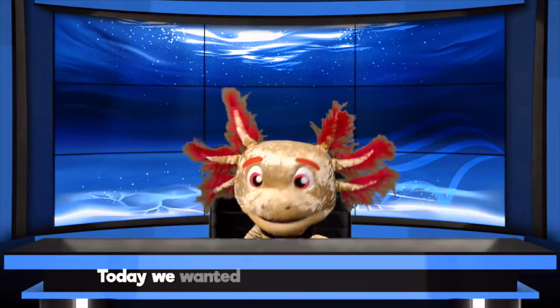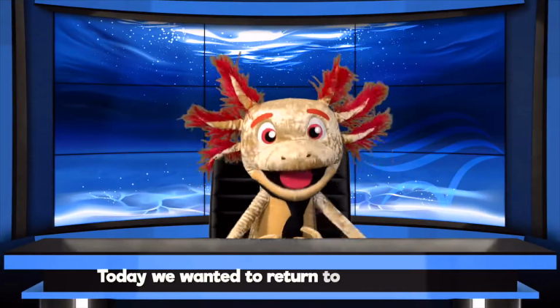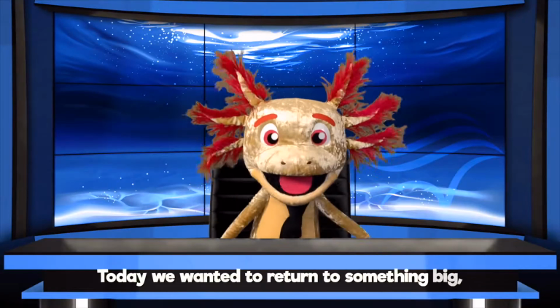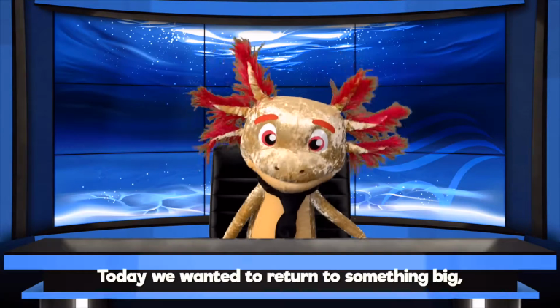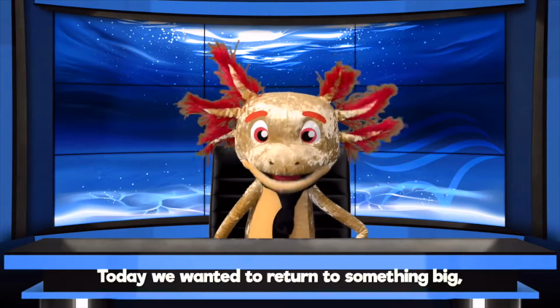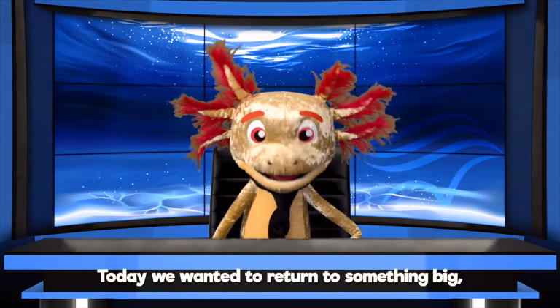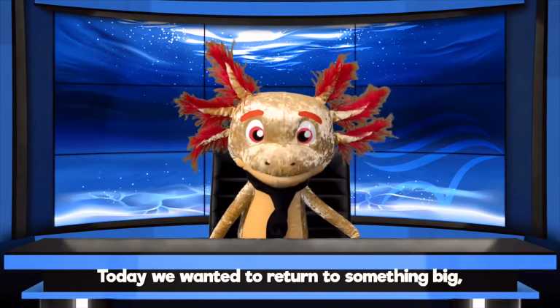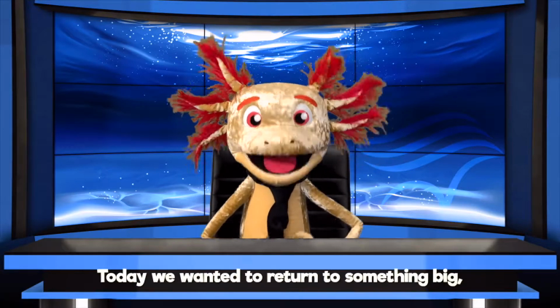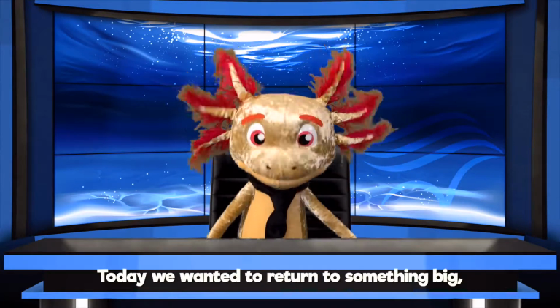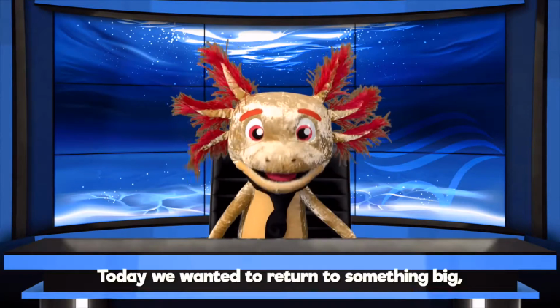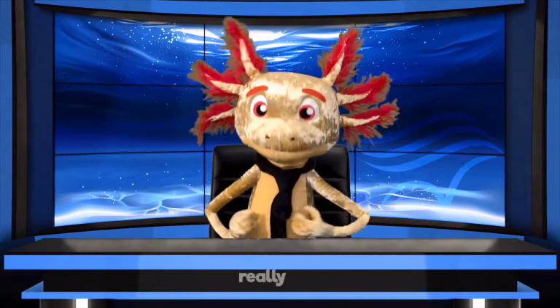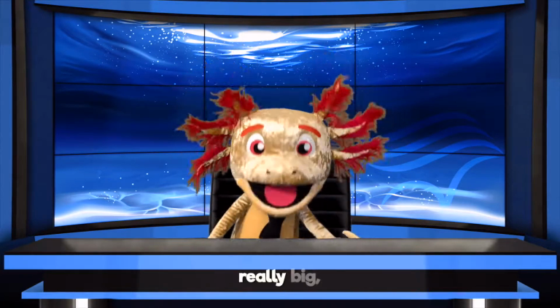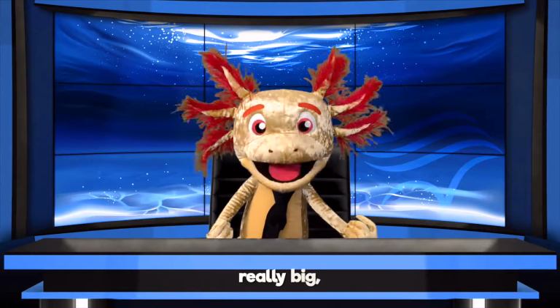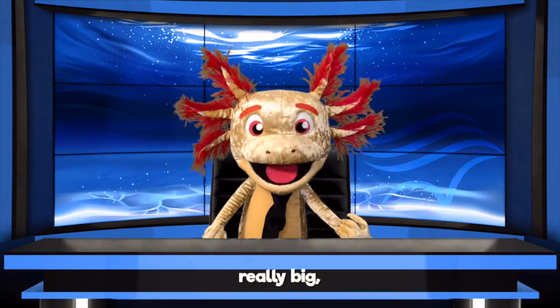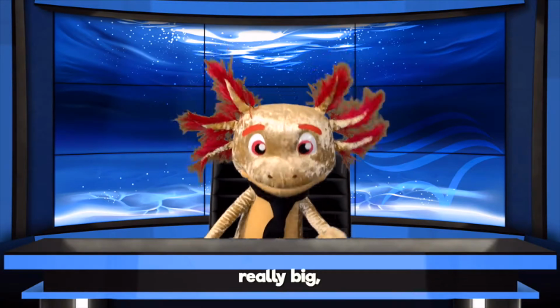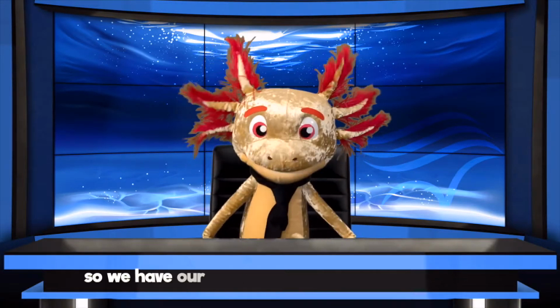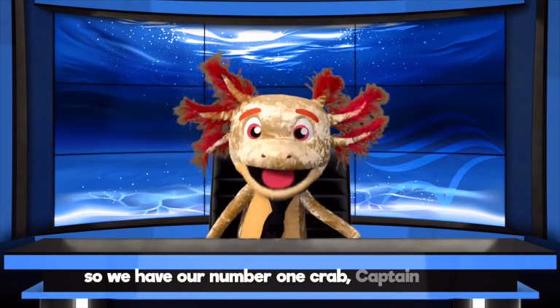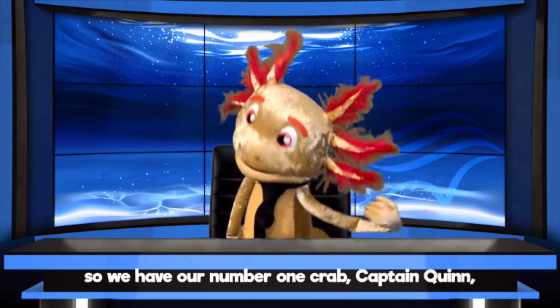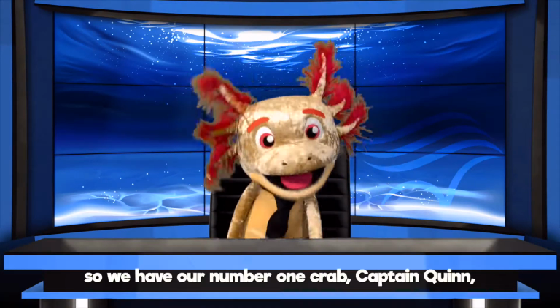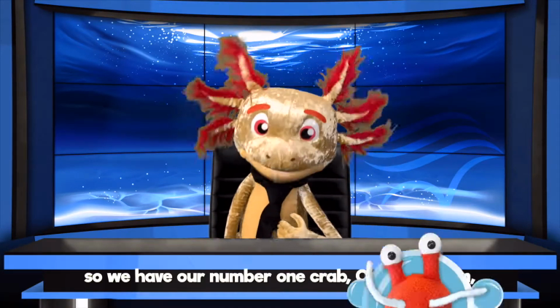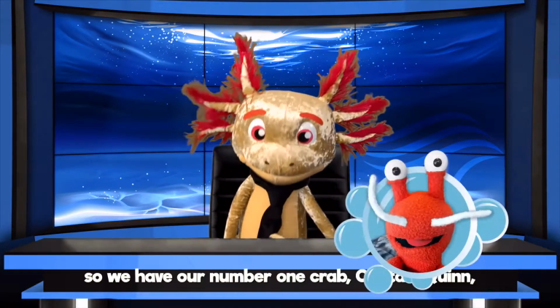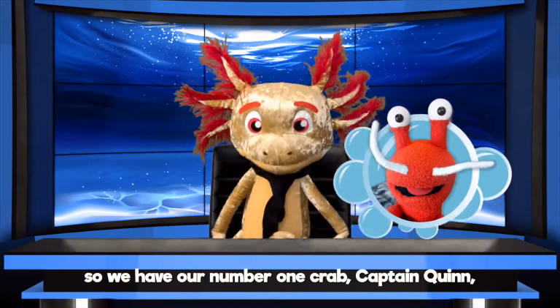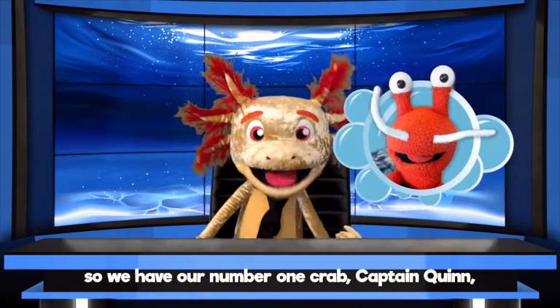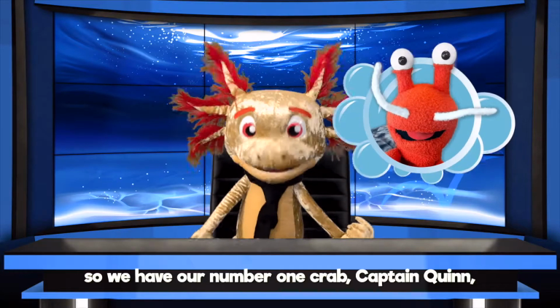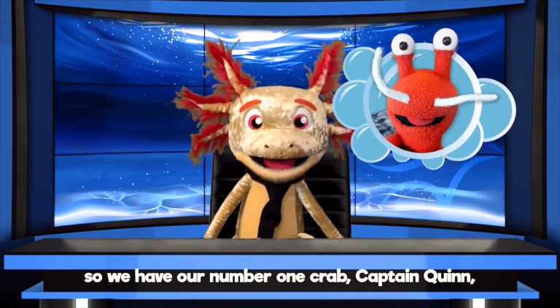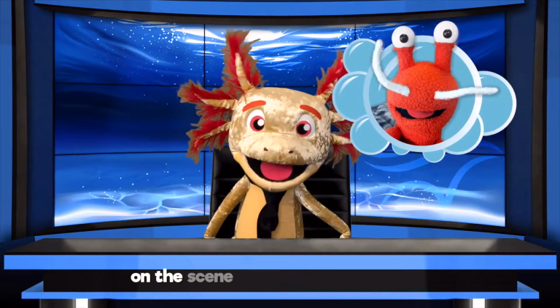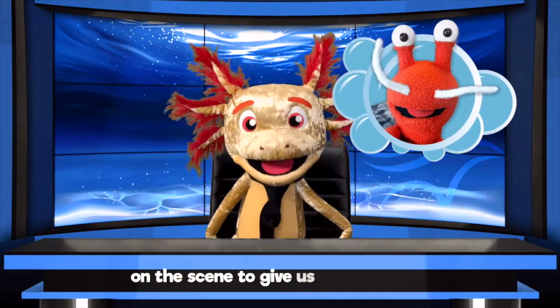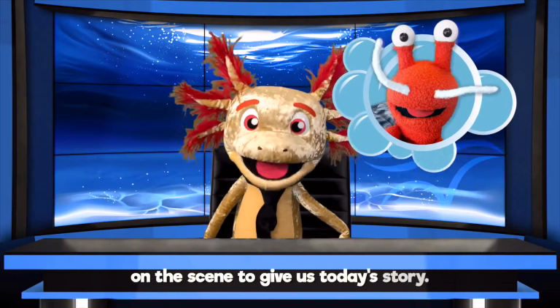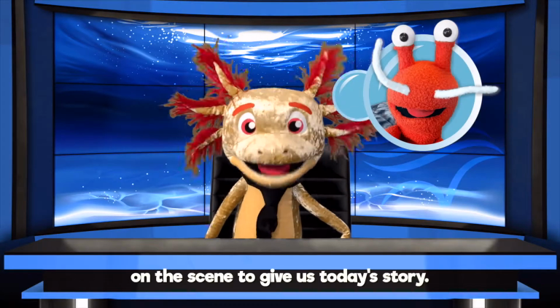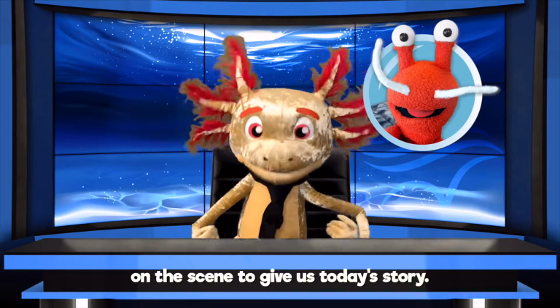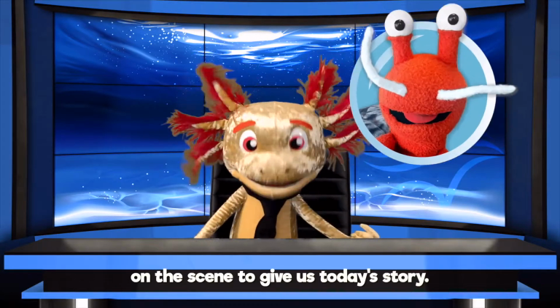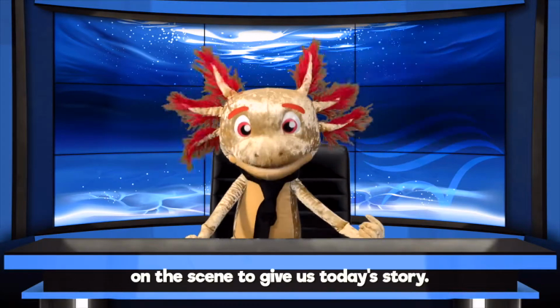Today, we wanted to return to something big. Really big. So we have our number one crab, Captain Quinn, on the scene to give us today's story.